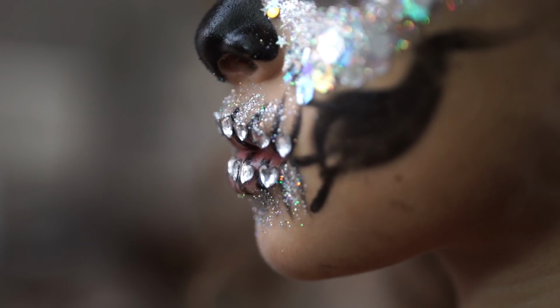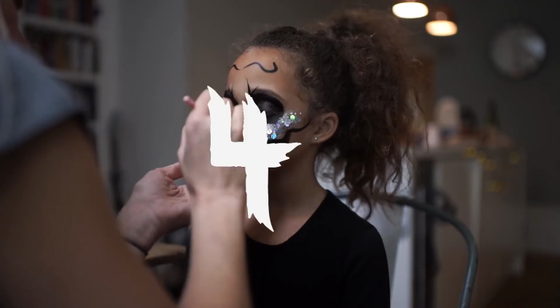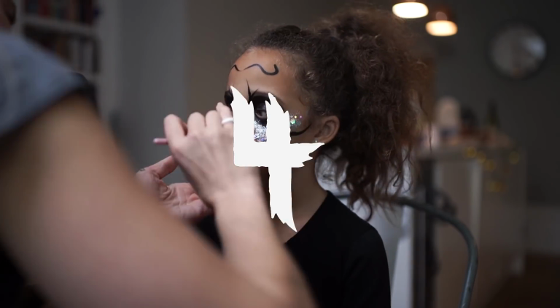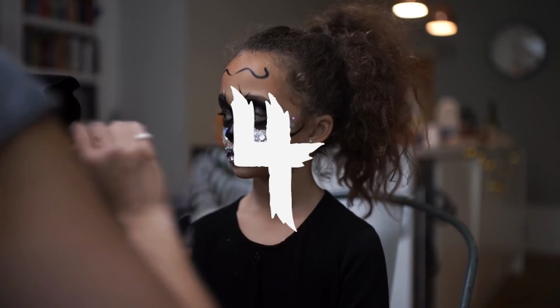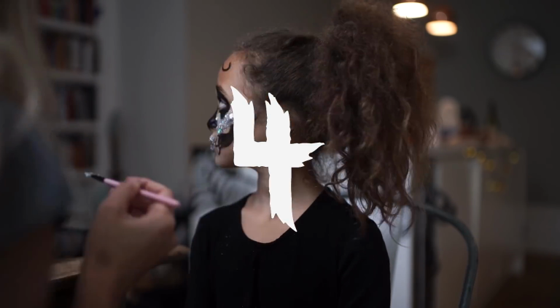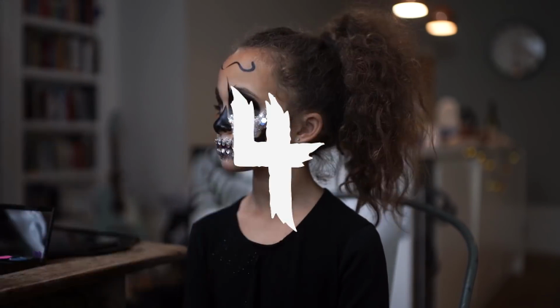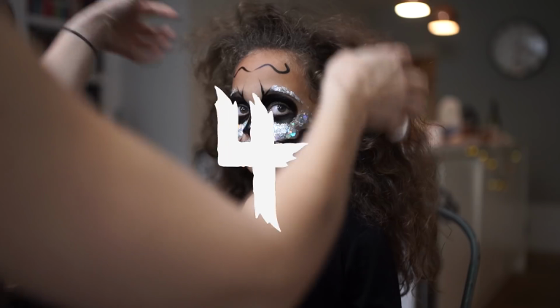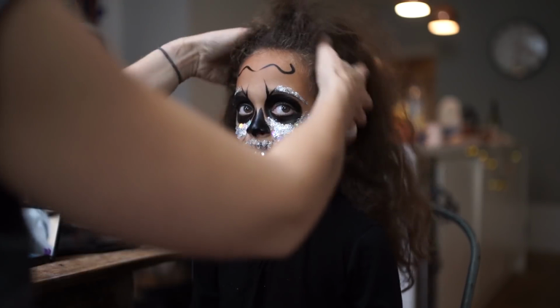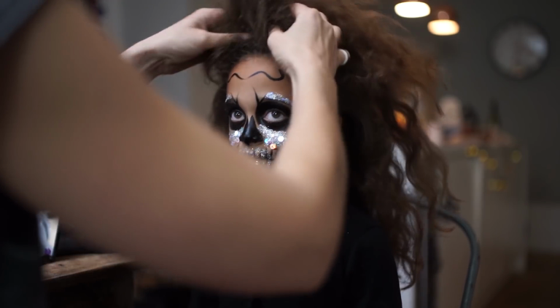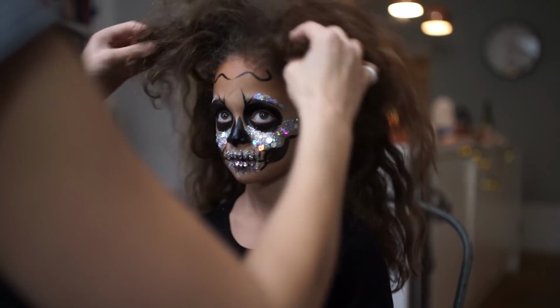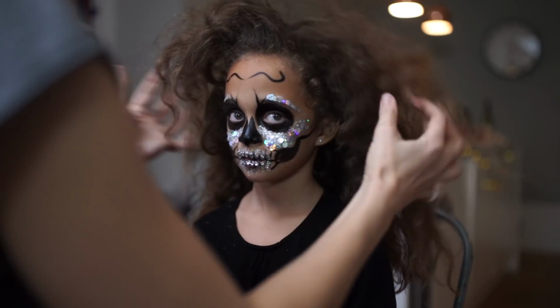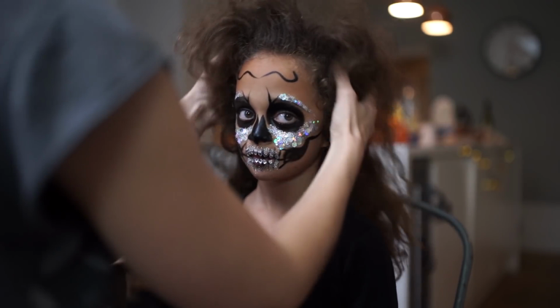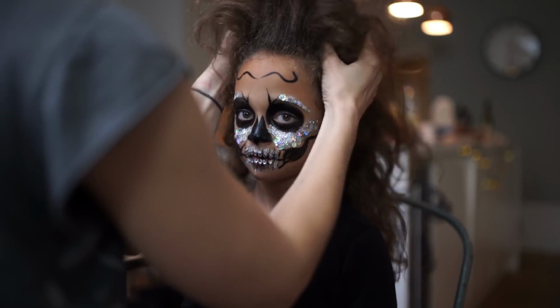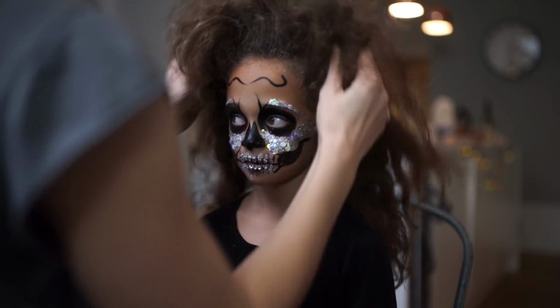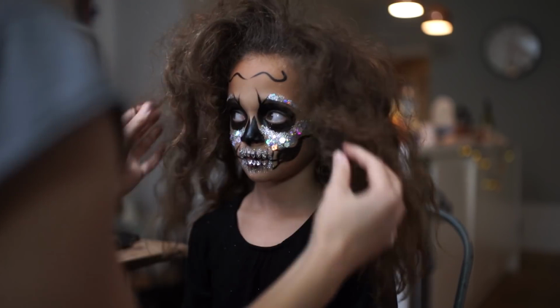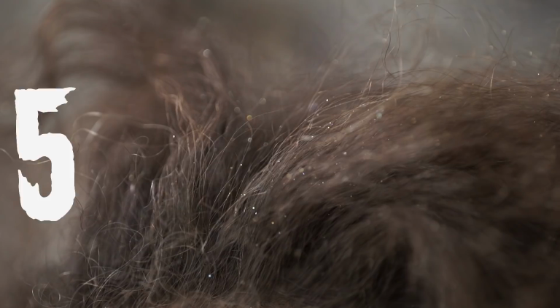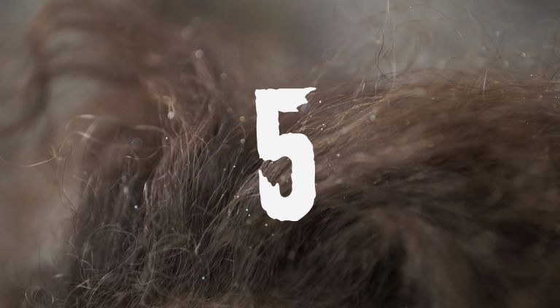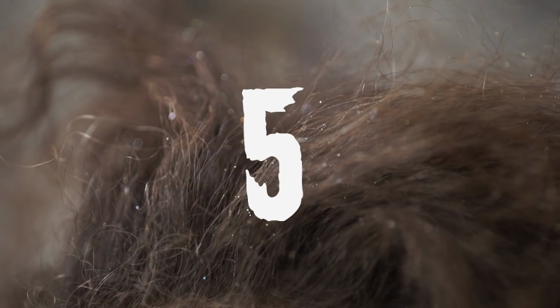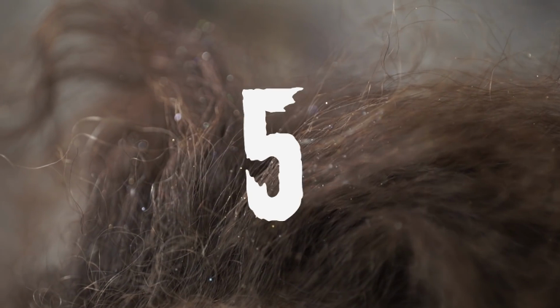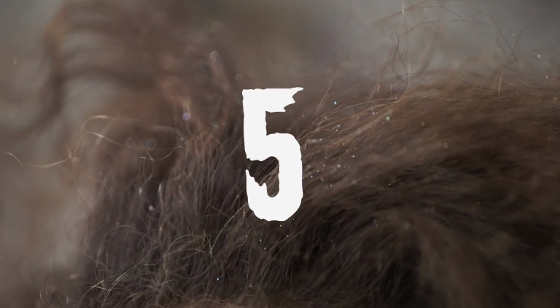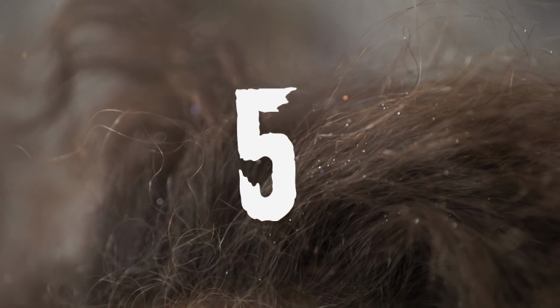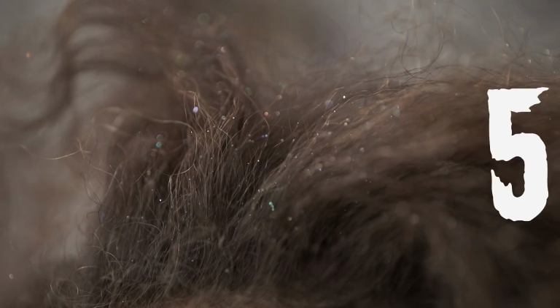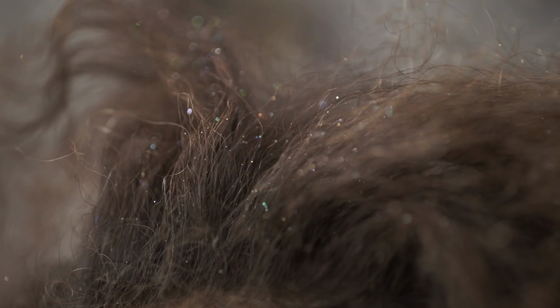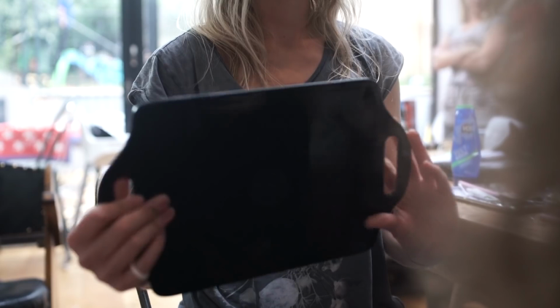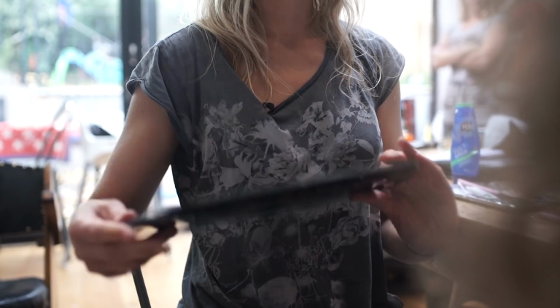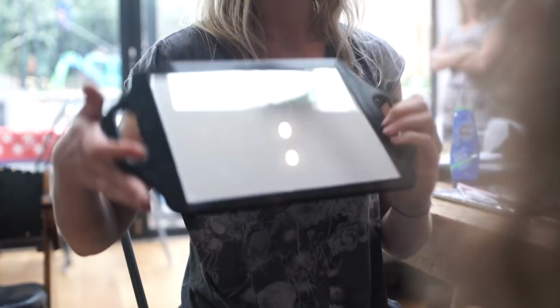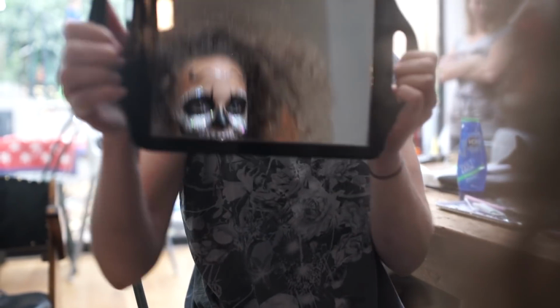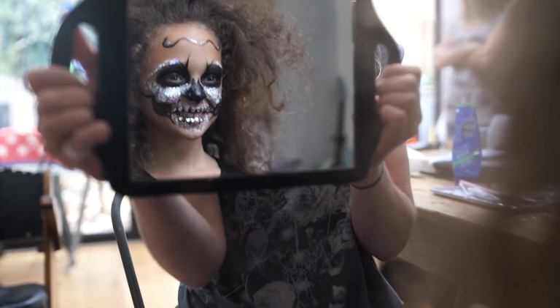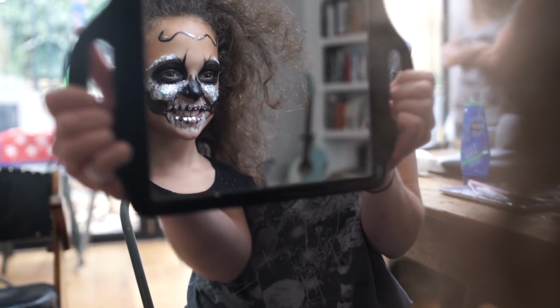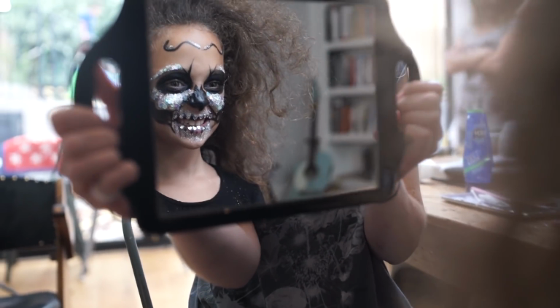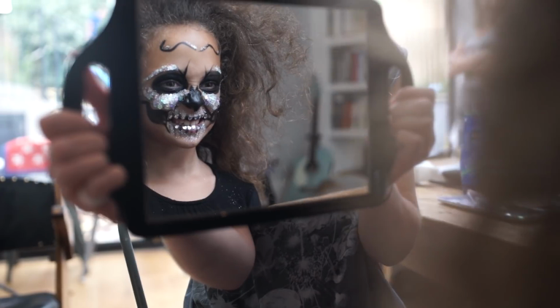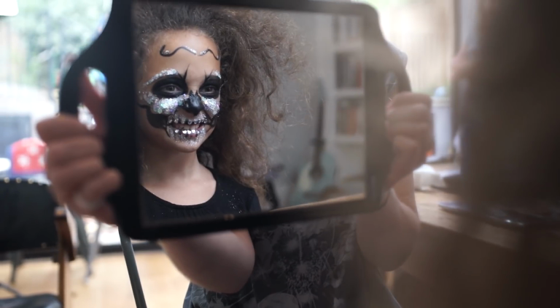To finish off, you can use your fingers to back brush the hair to create lots of volume, and just add glitter at the end. And there's your little monster.